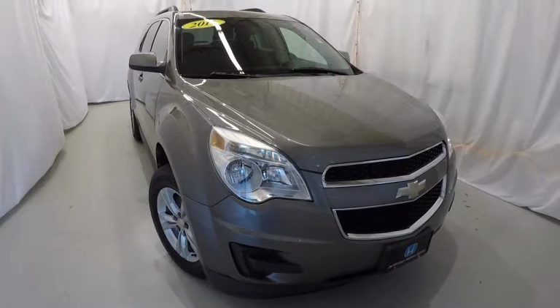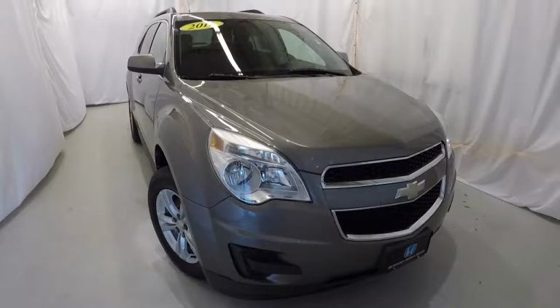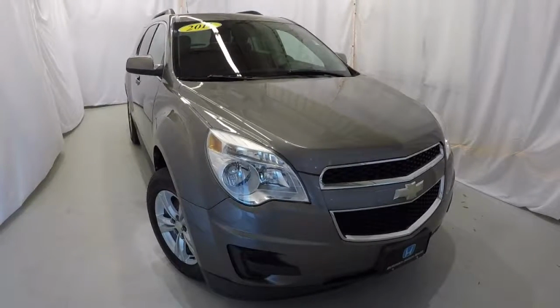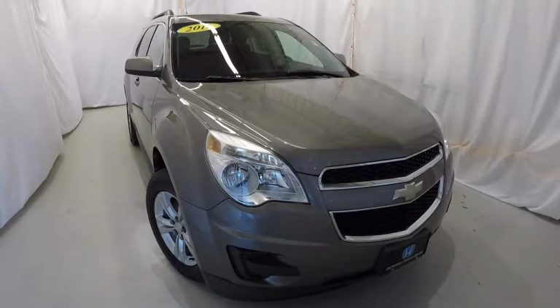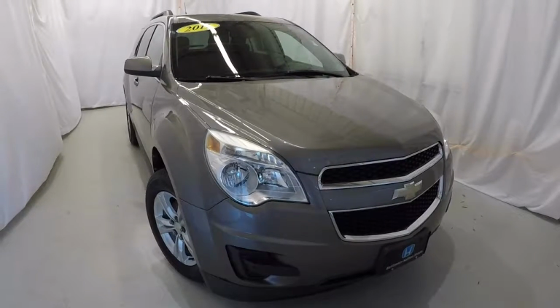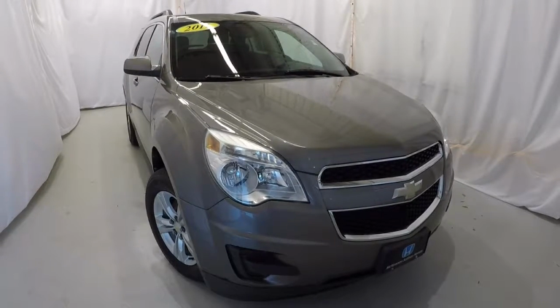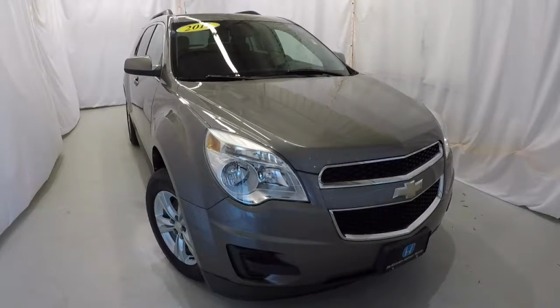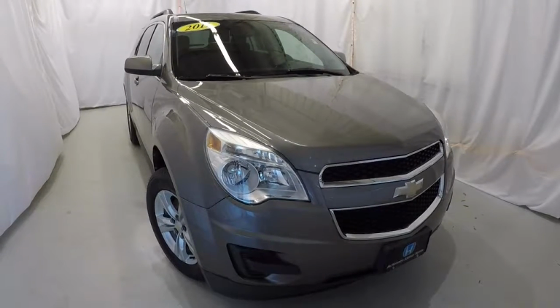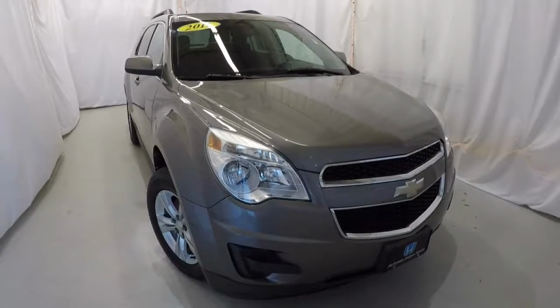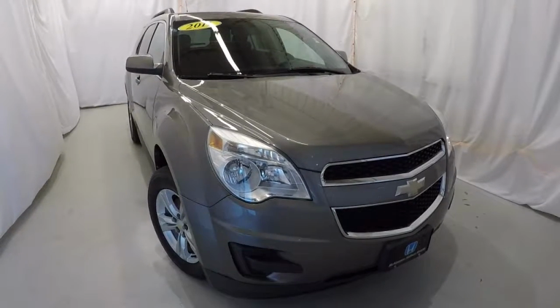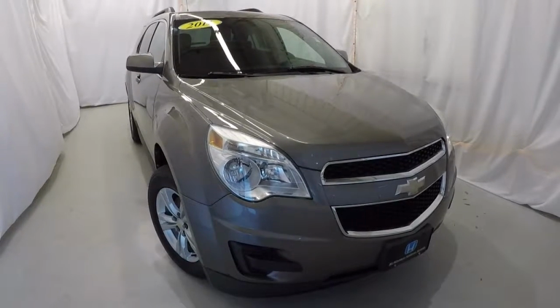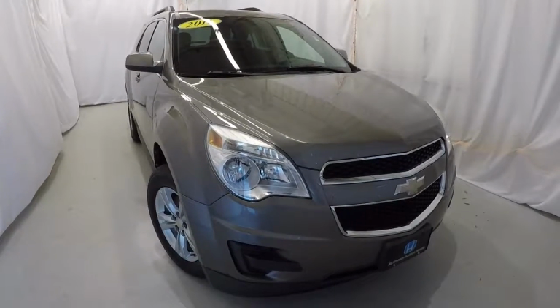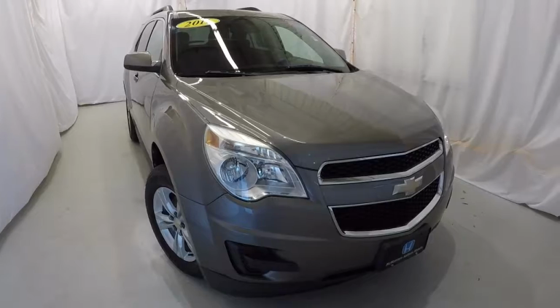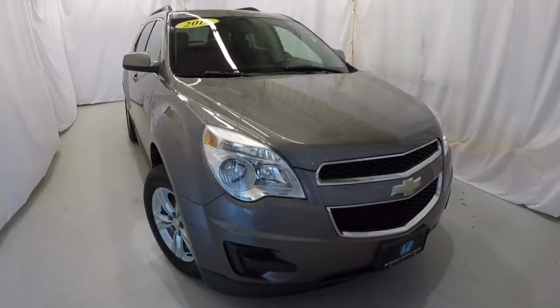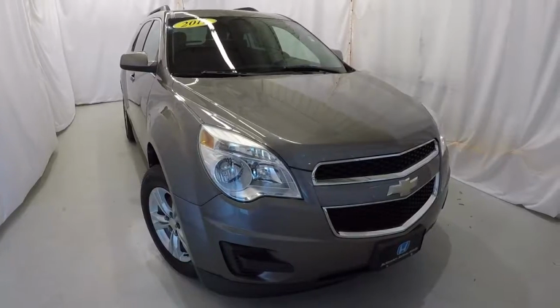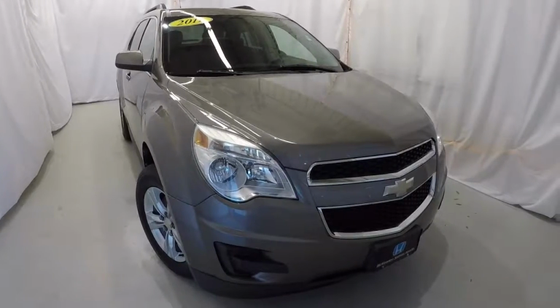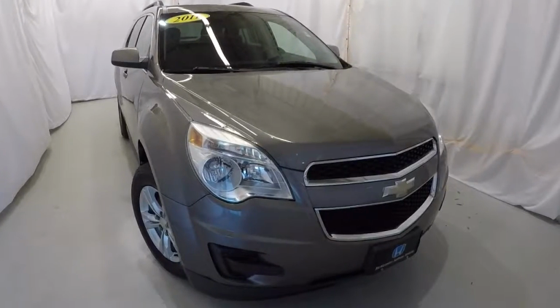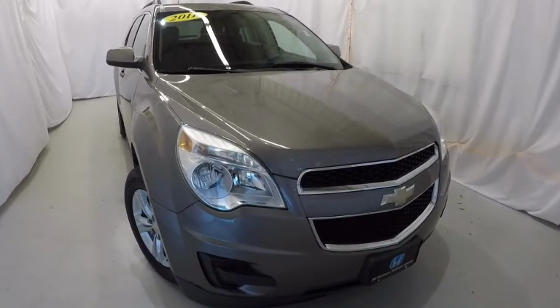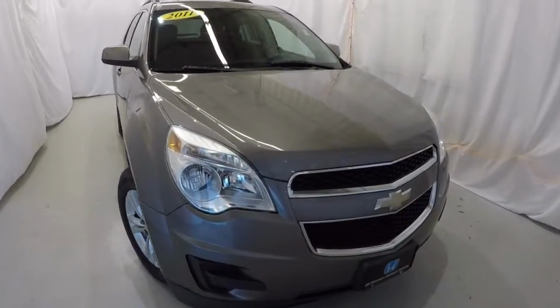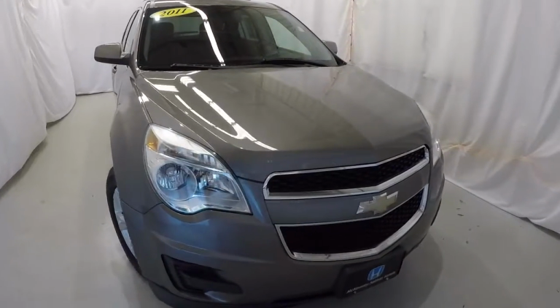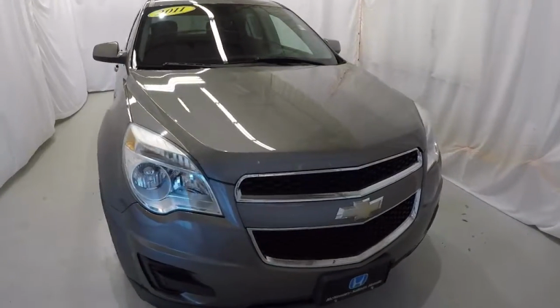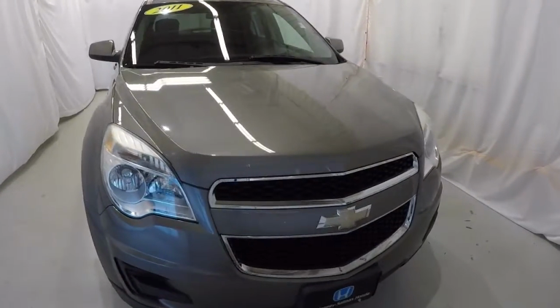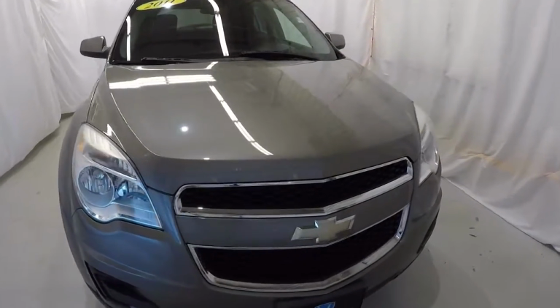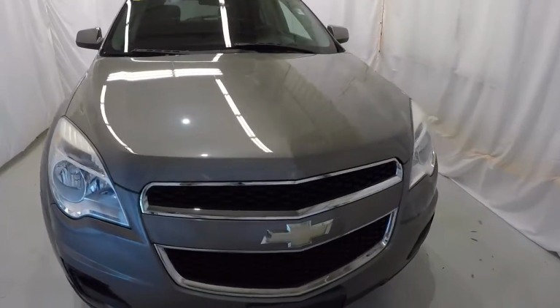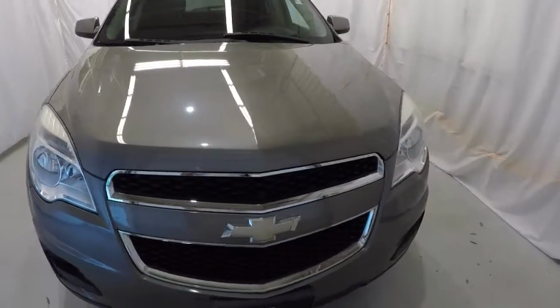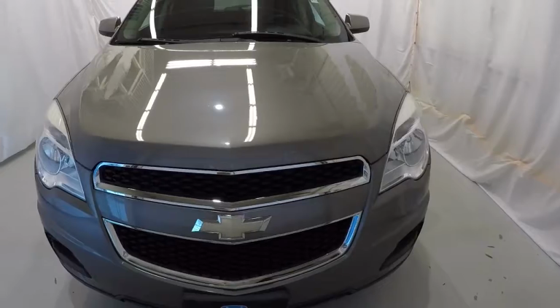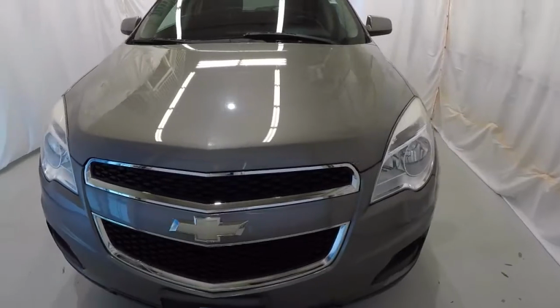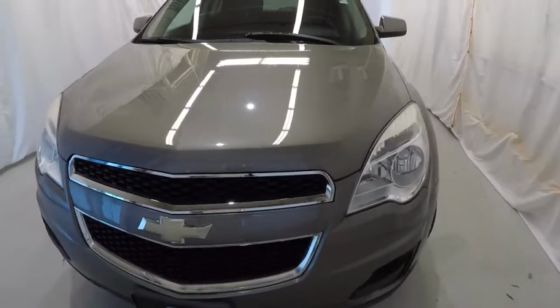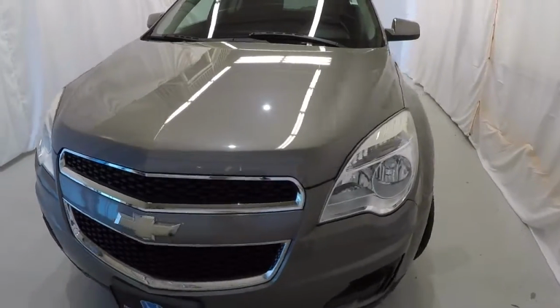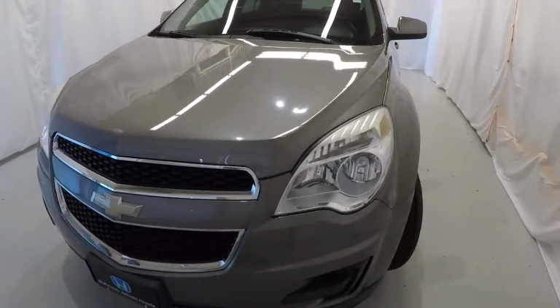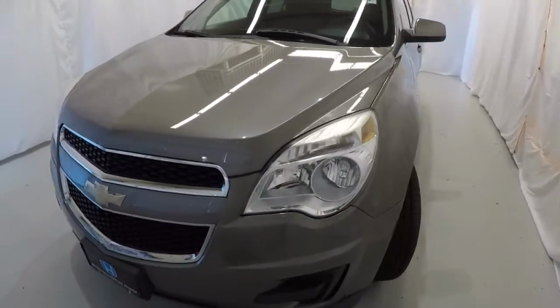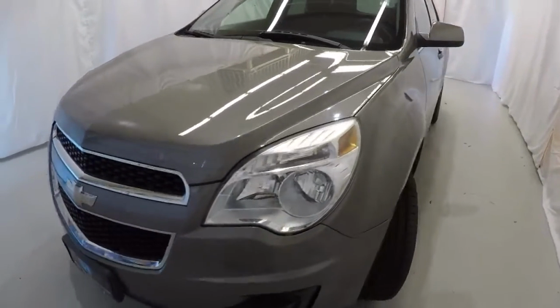Today we're looking at a 2011 Chevrolet Equinox LT. It's got 74,000 miles on it, a clean Carfax, just one owner. It's a mocha steel metallic in color. We'll go ahead and walk around the vehicle.